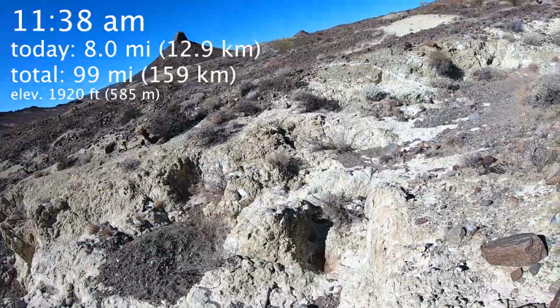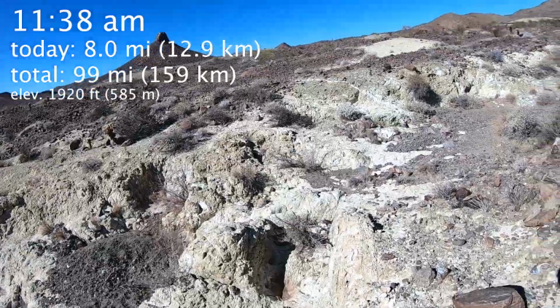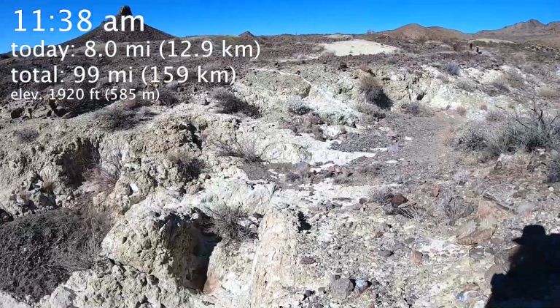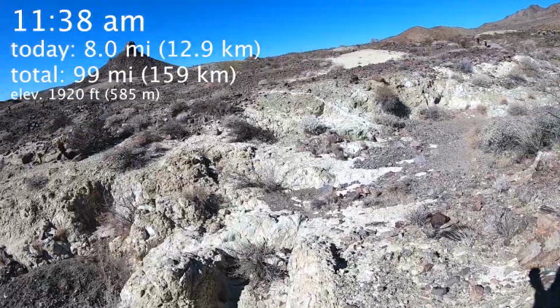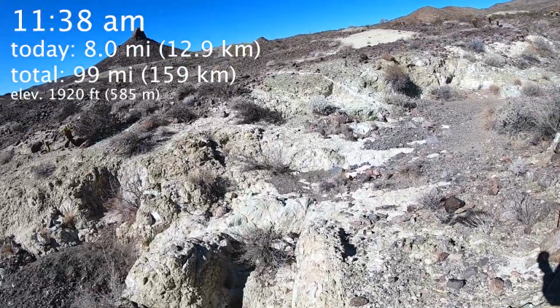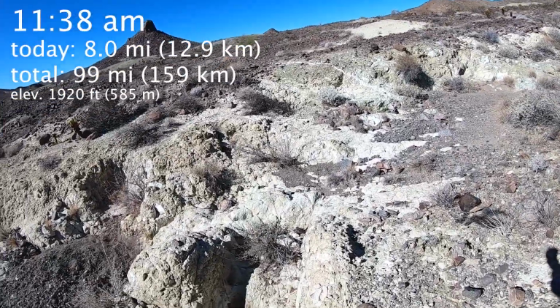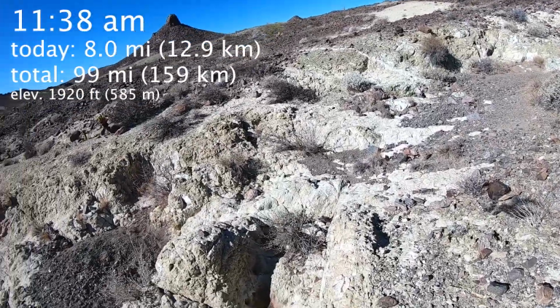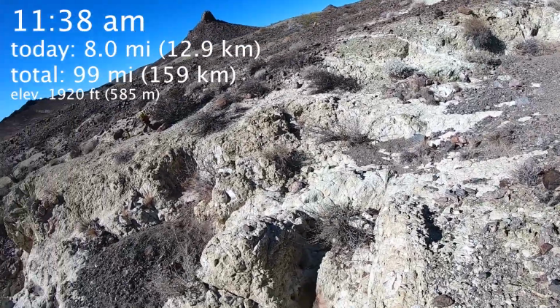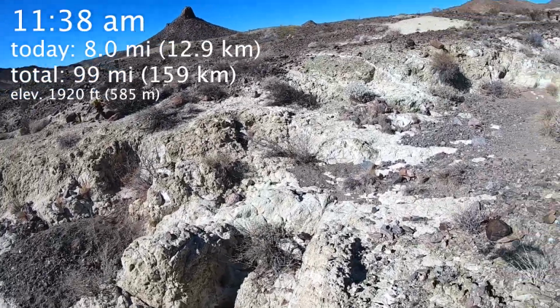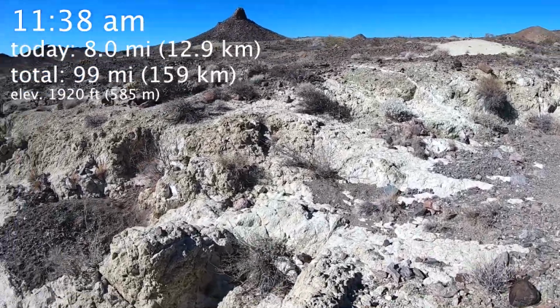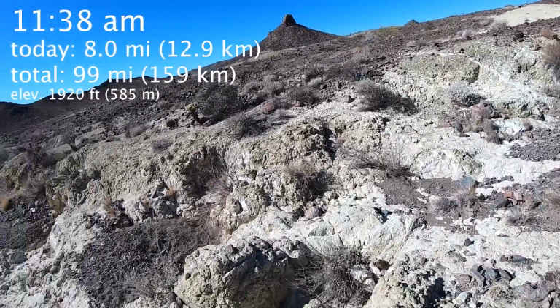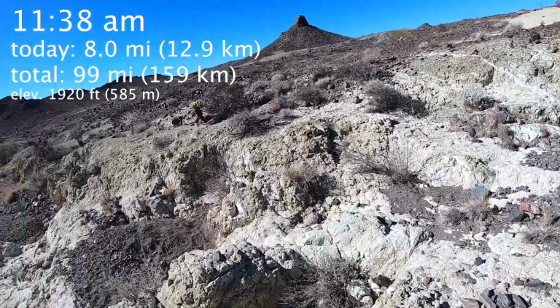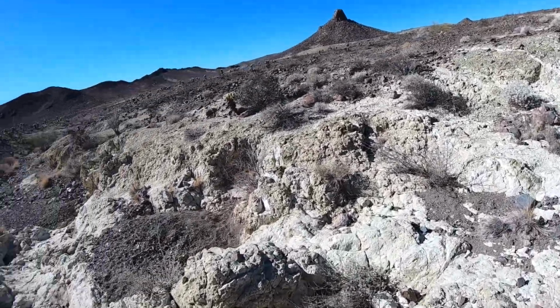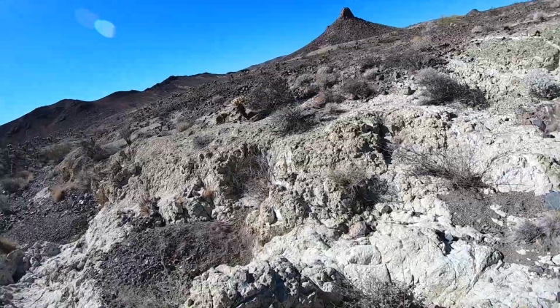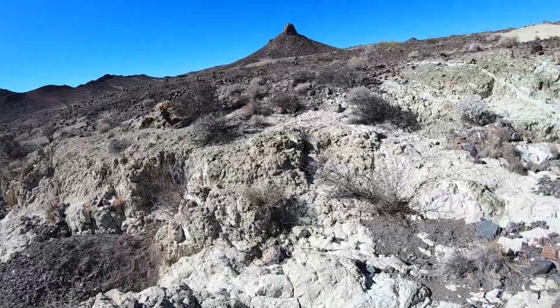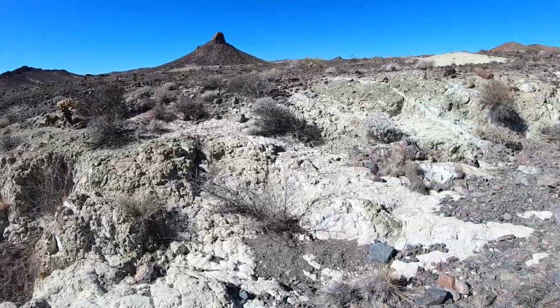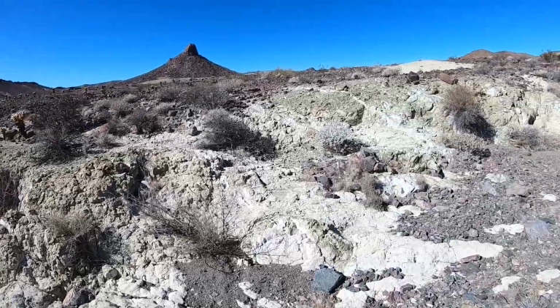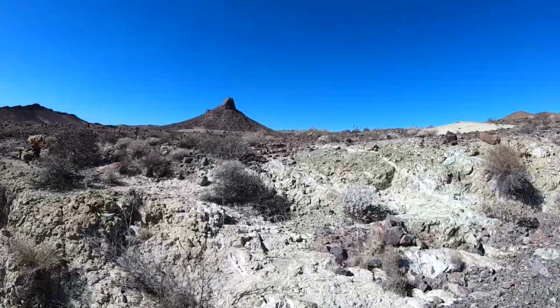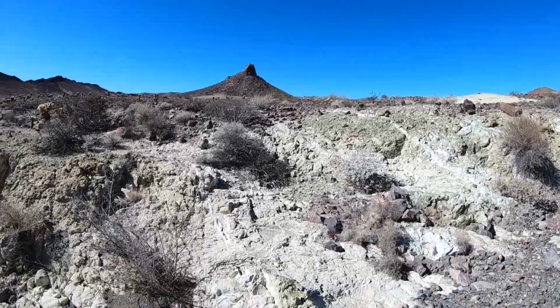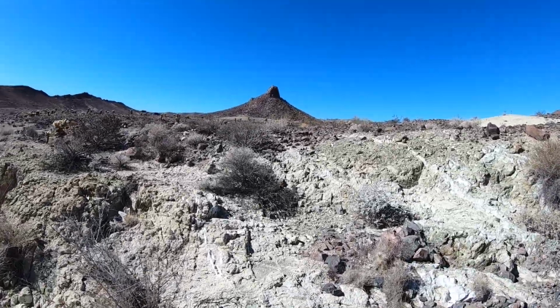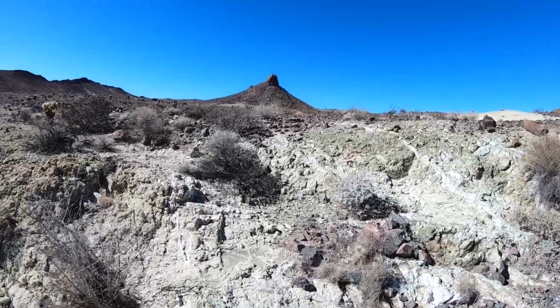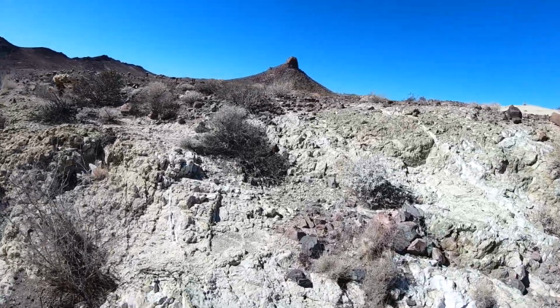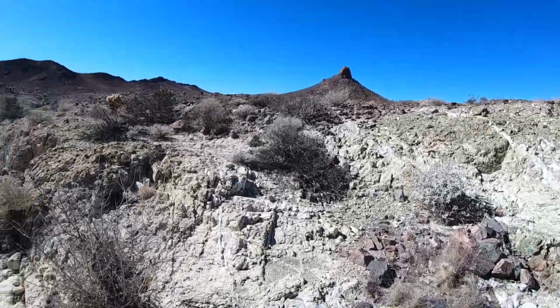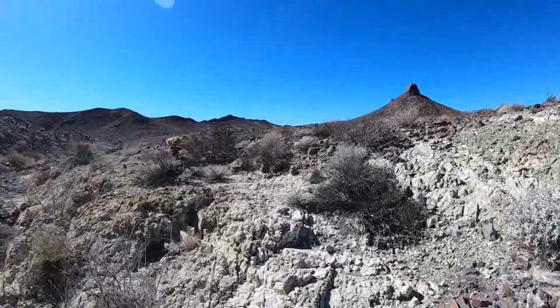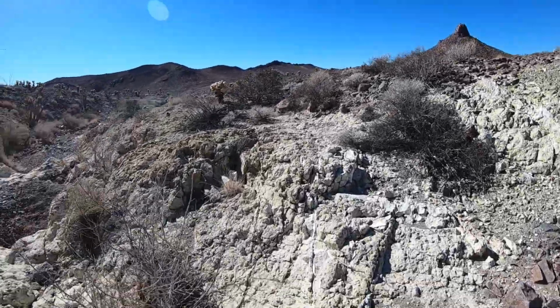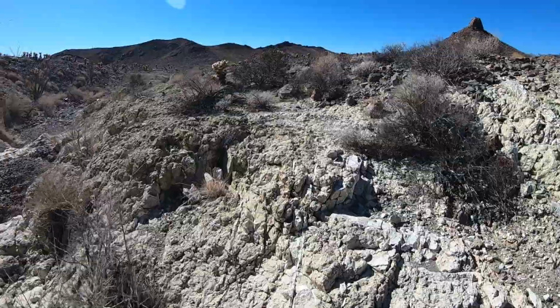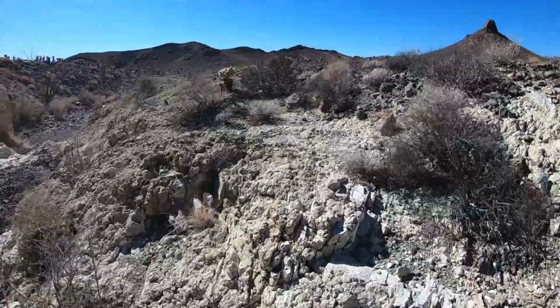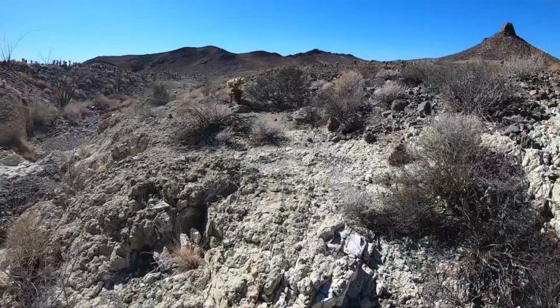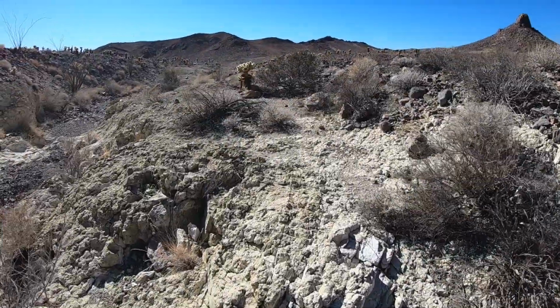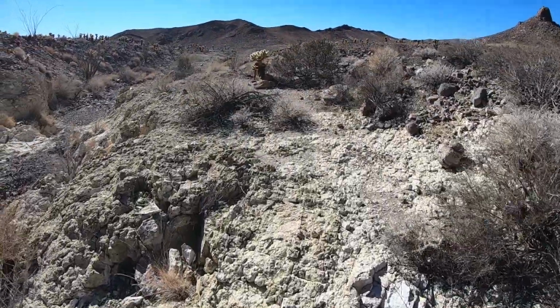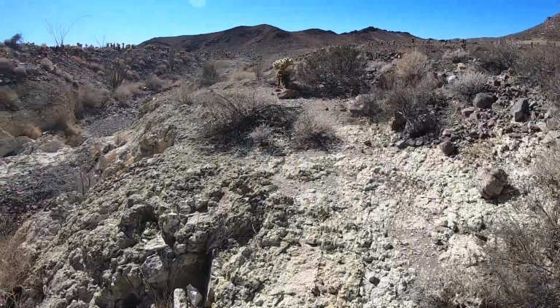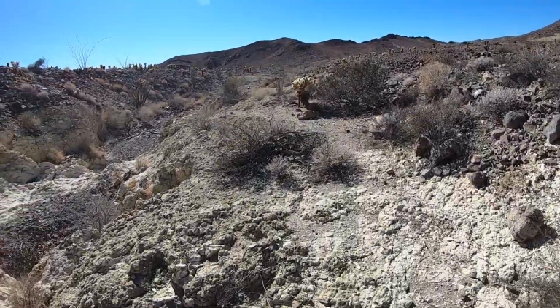More colorful yellow tuff. Remember, tuff is the rock formed from explosive eruptions of relatively silica-rich volcanic rock.